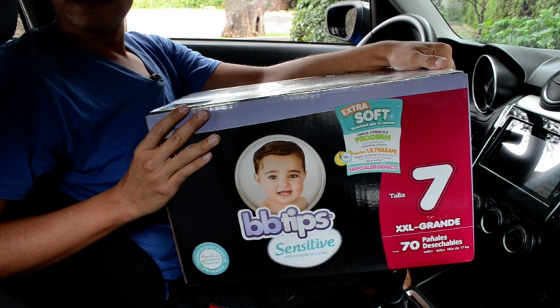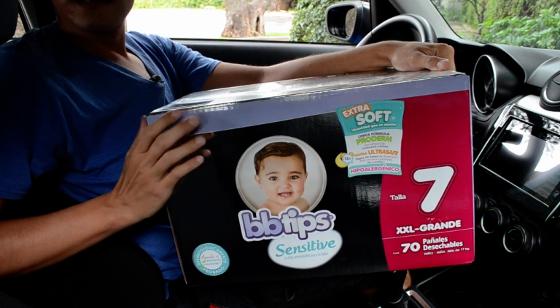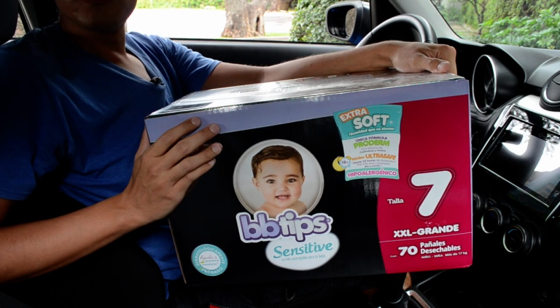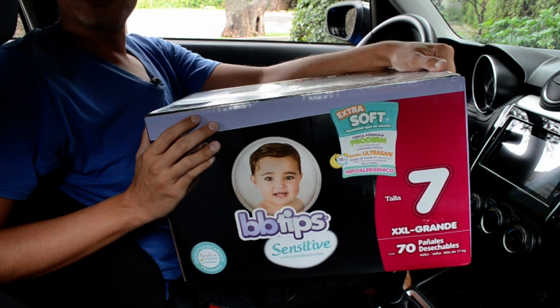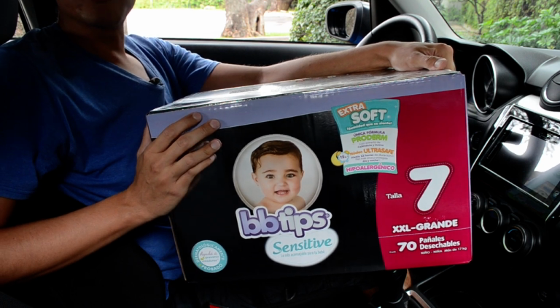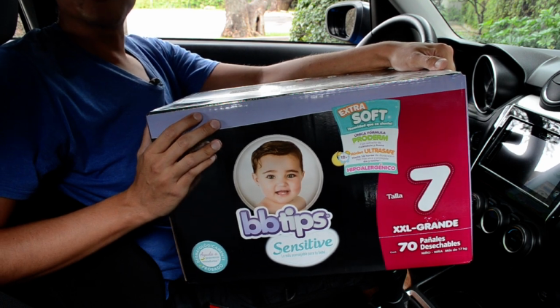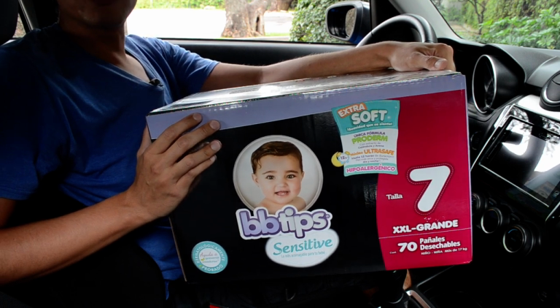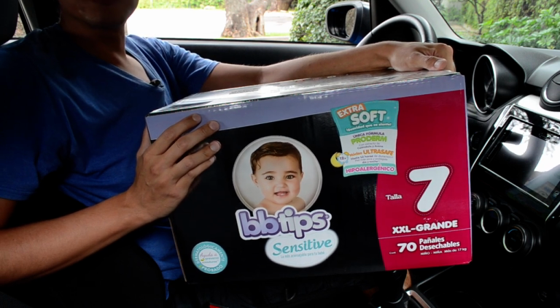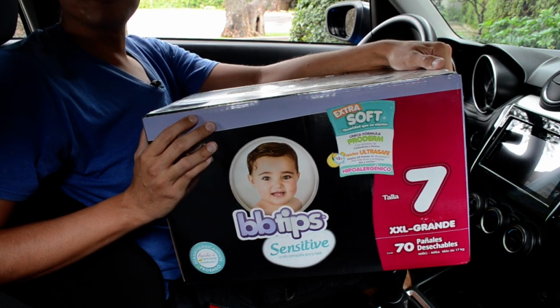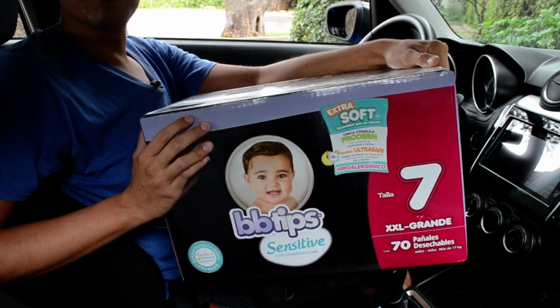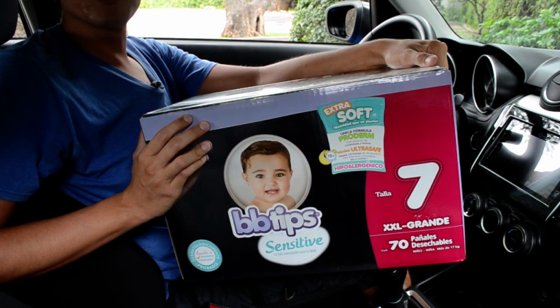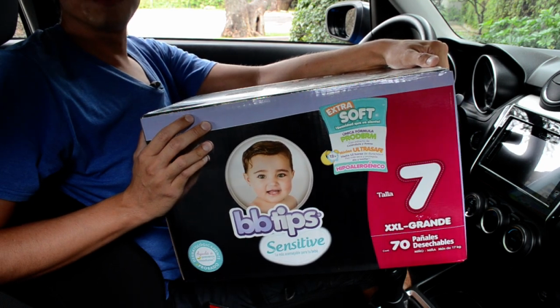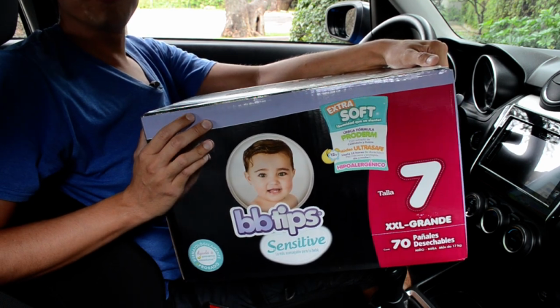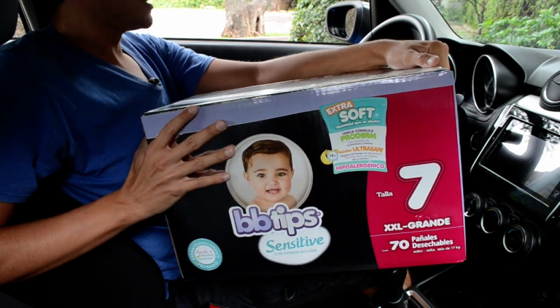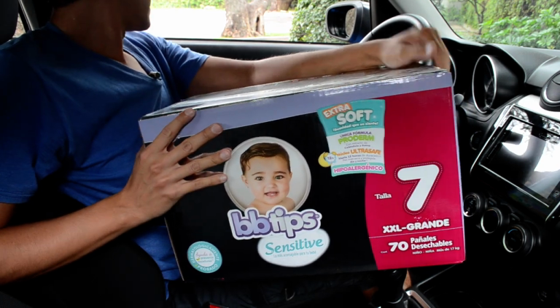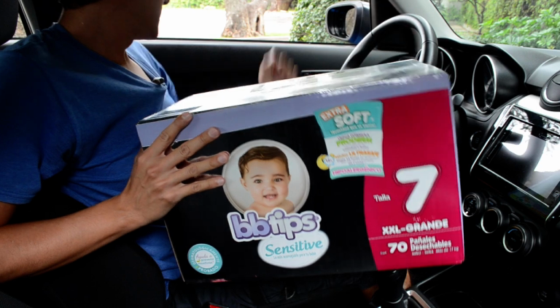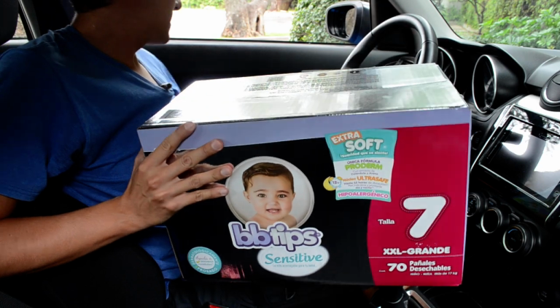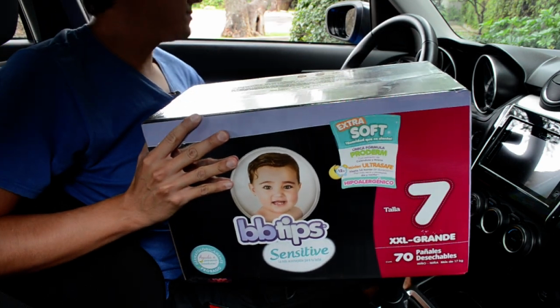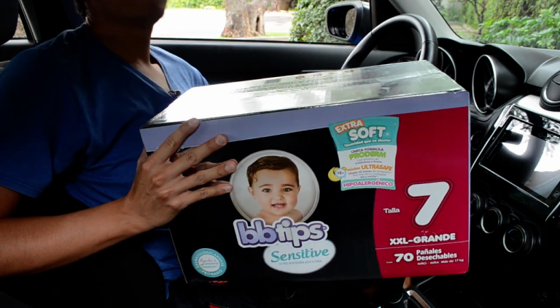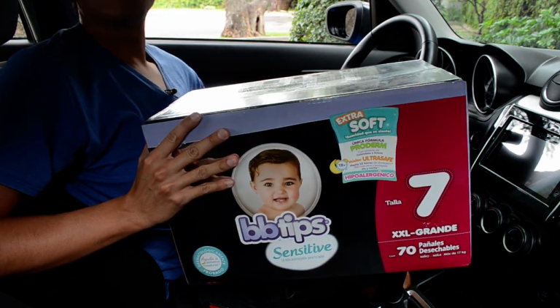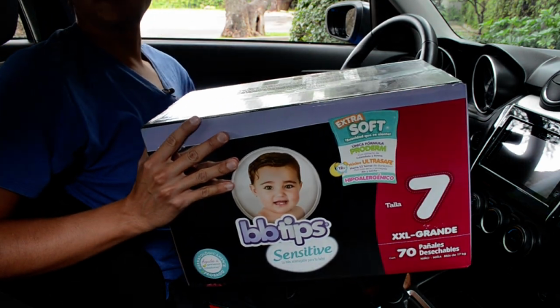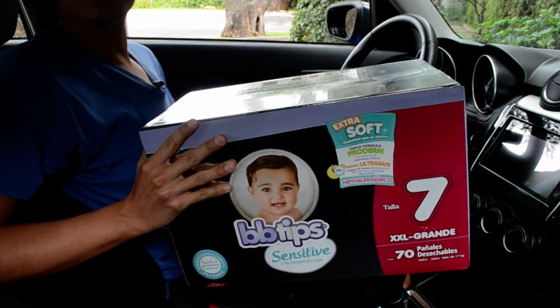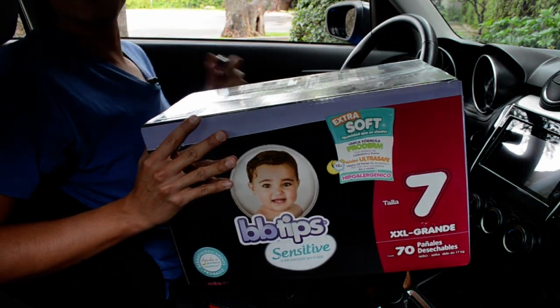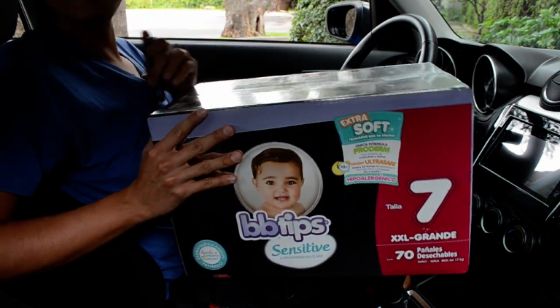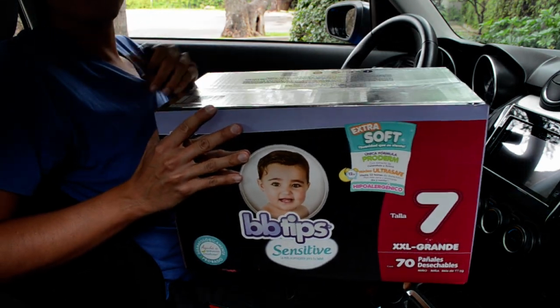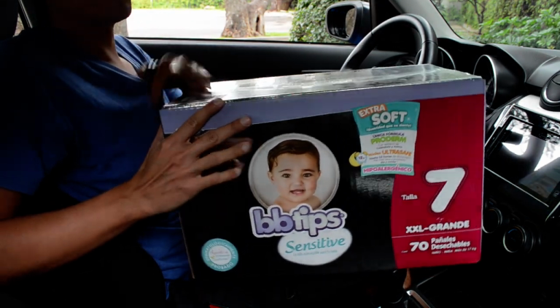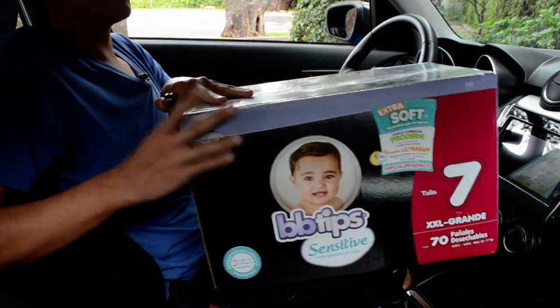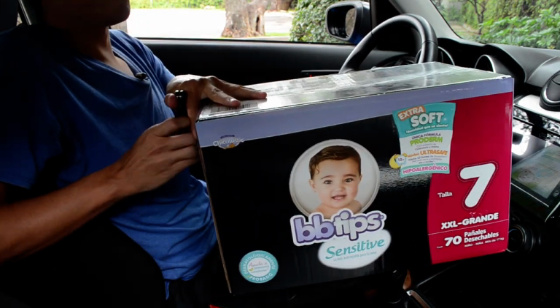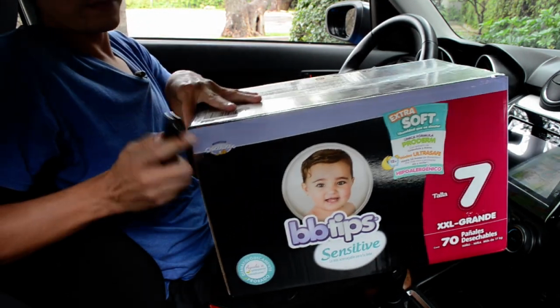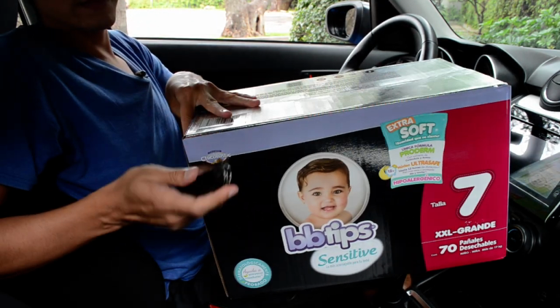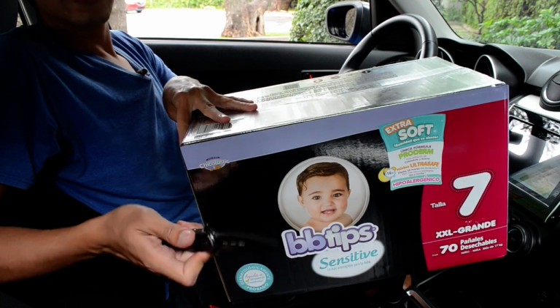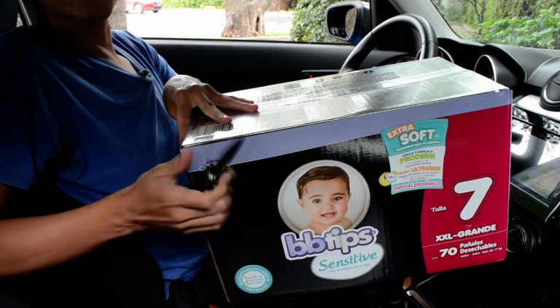Hello, today I'm going to unbox this big box of Bebetips size 7. It contains 70 size 7 diapers. Let's go.